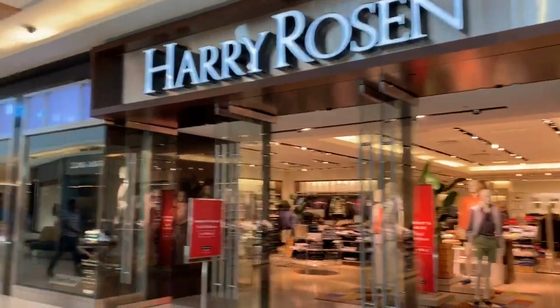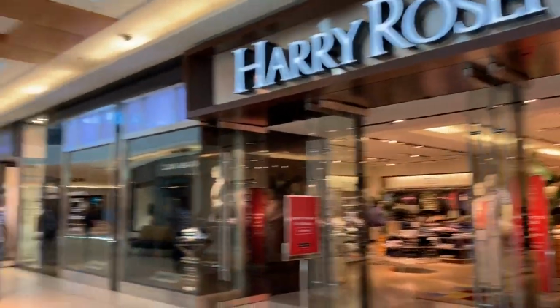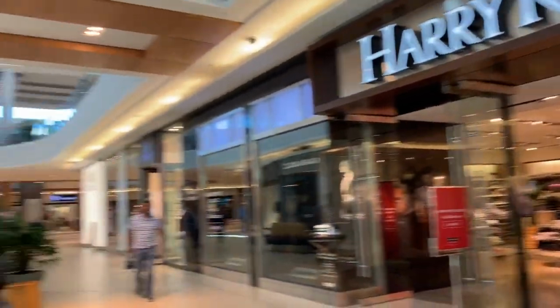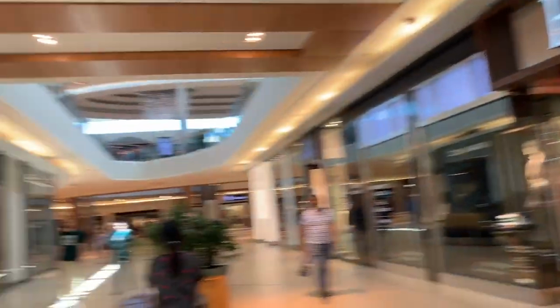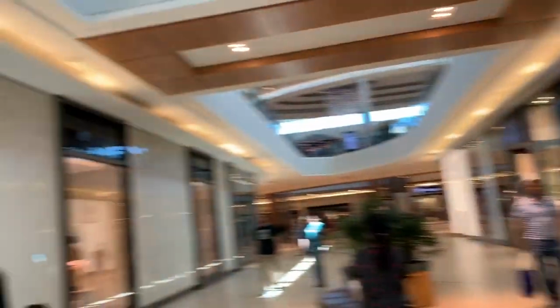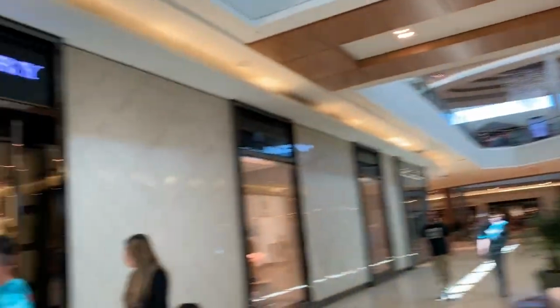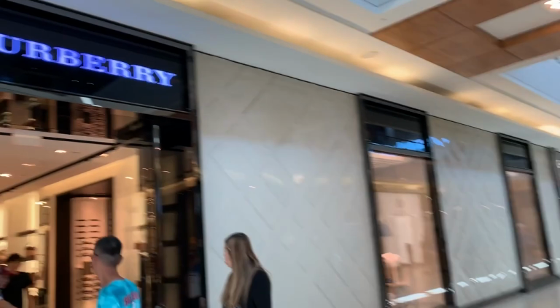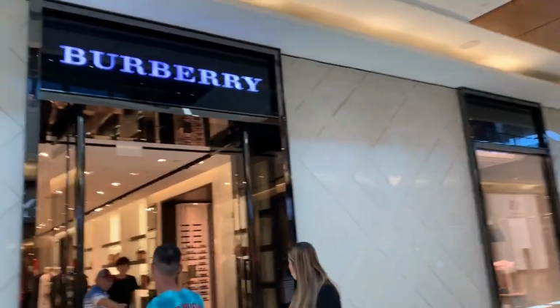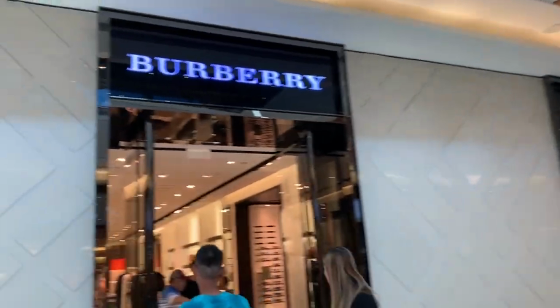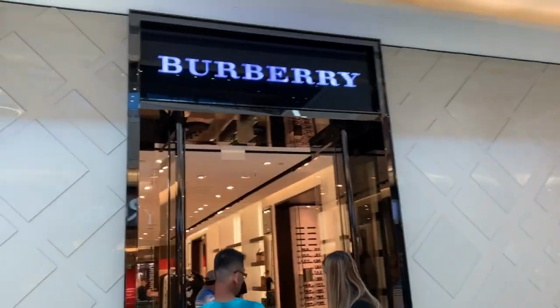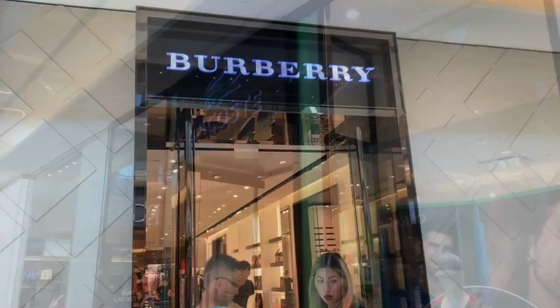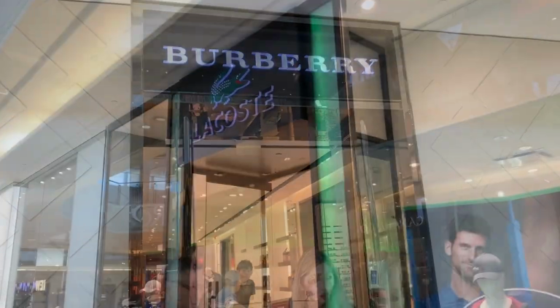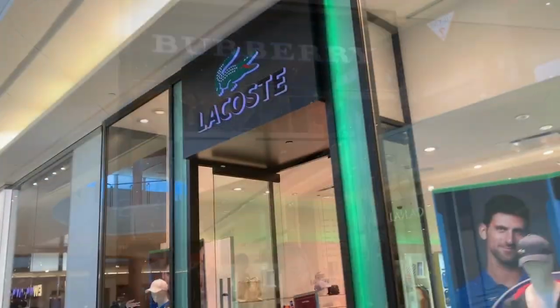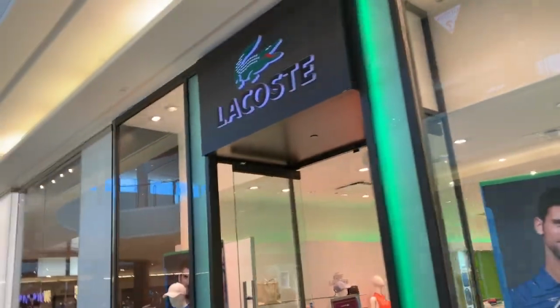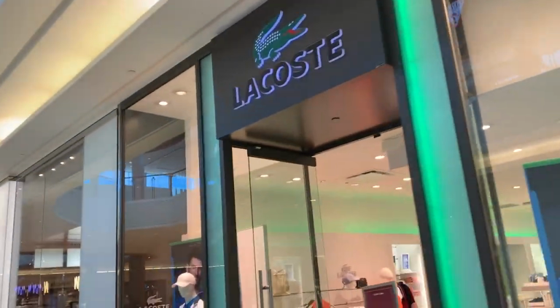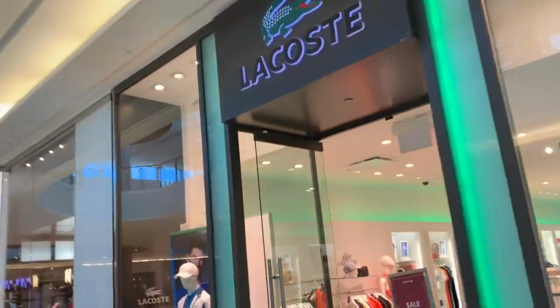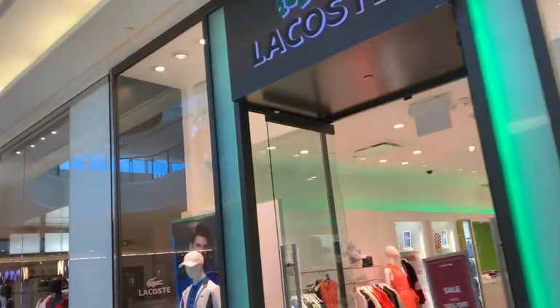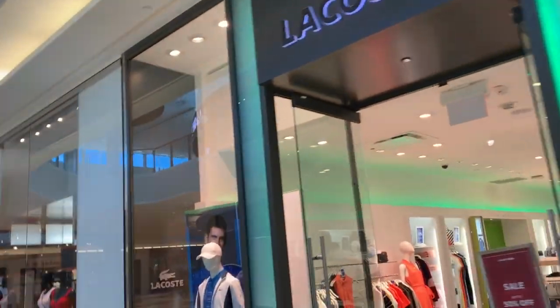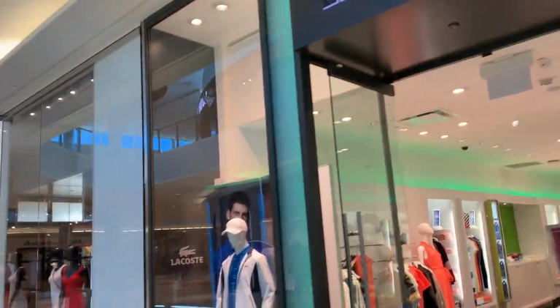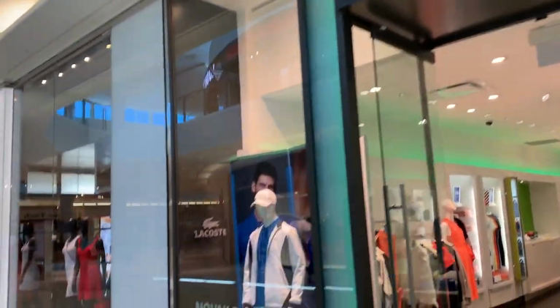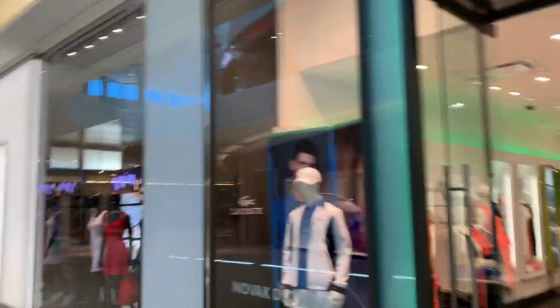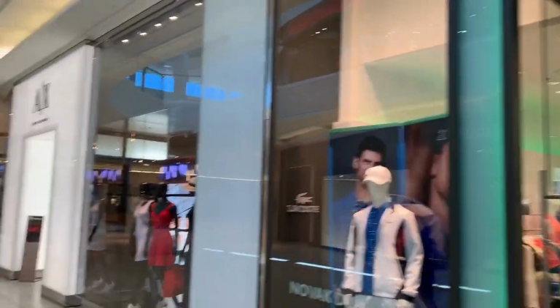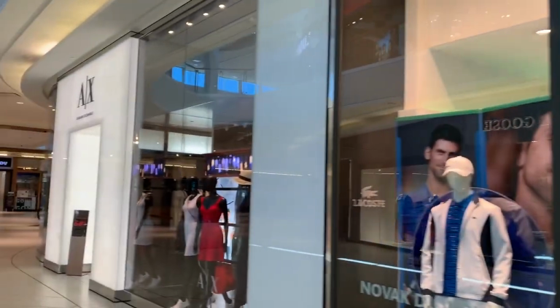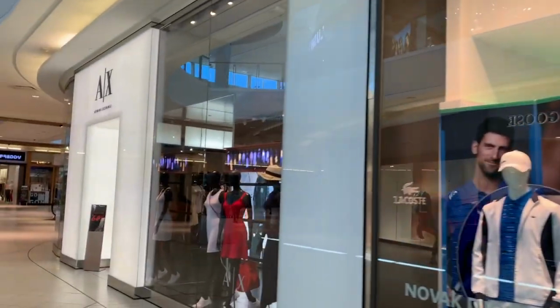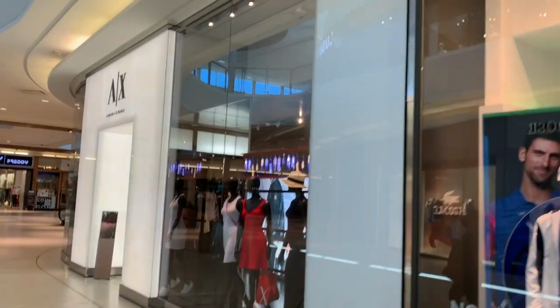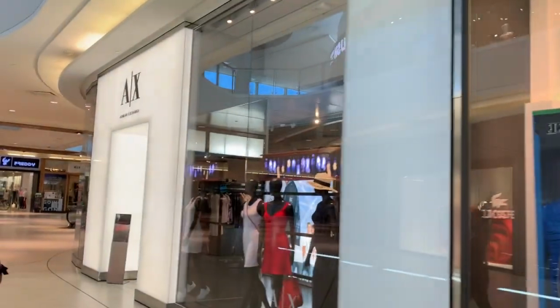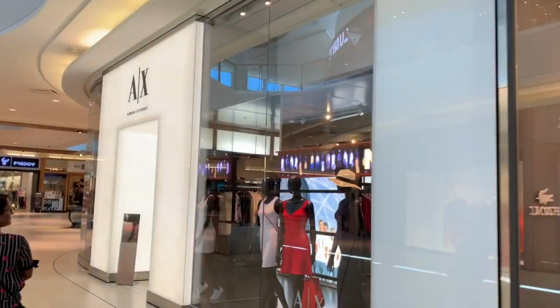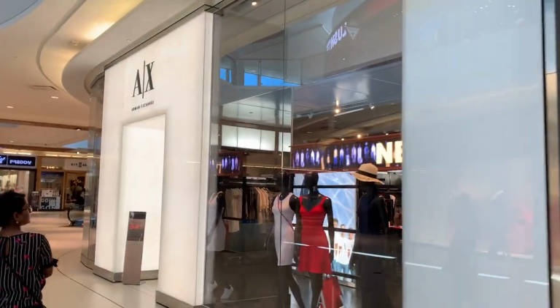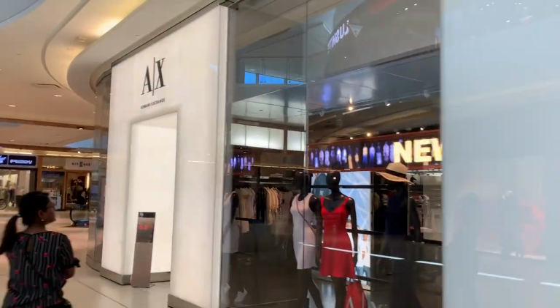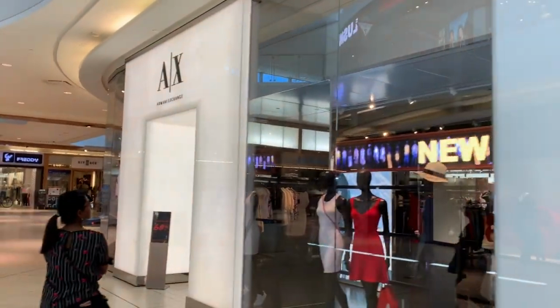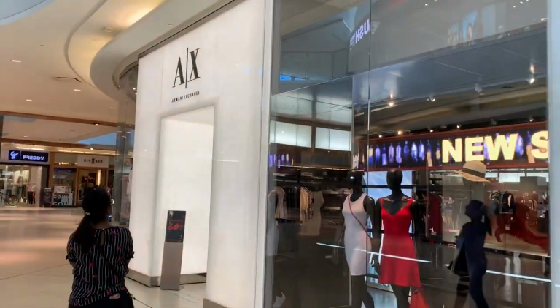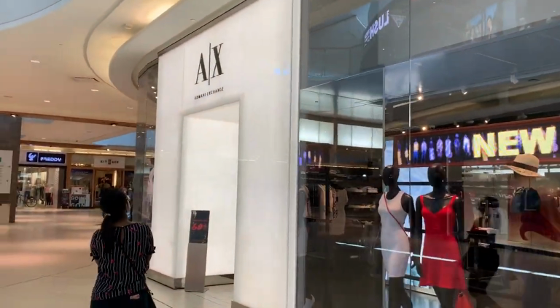We just walked by Harry Rosen, which is Canadian owned and it's a luxury men's wear store. There's lots of variety of stores in this mall.